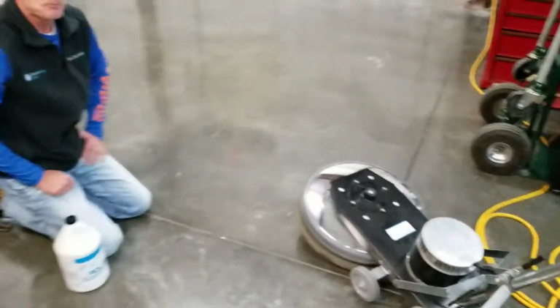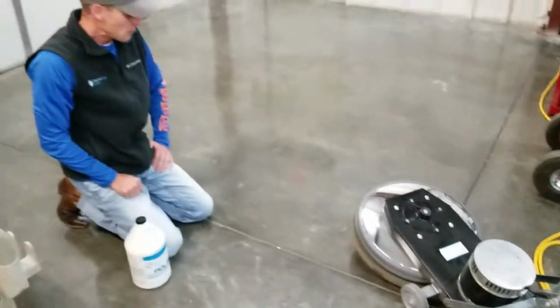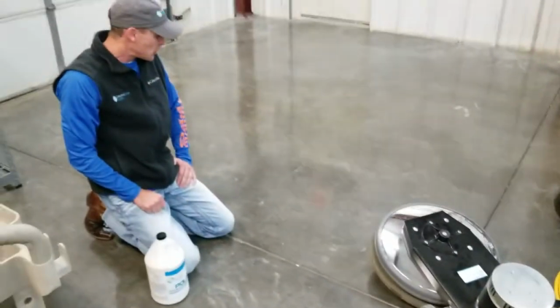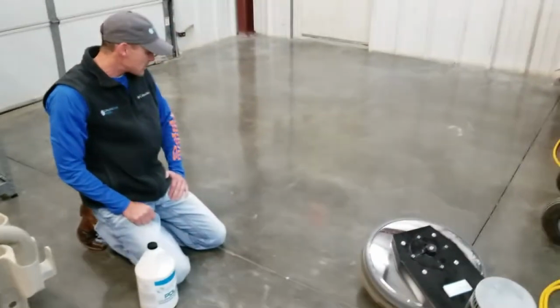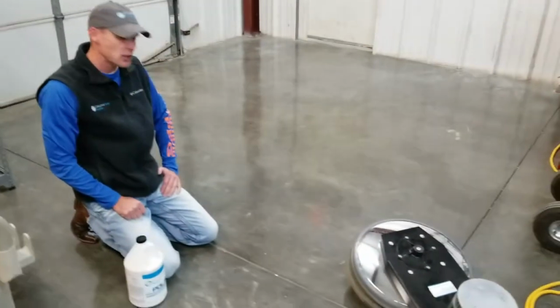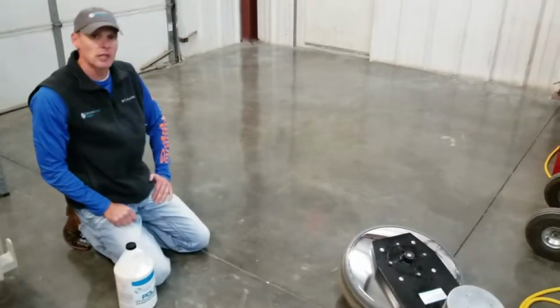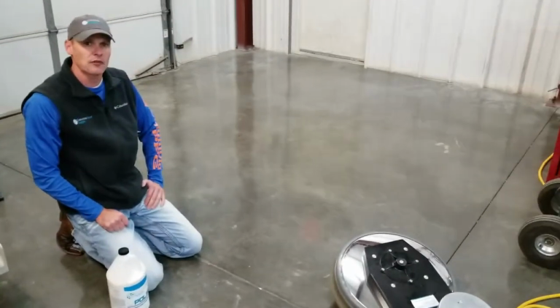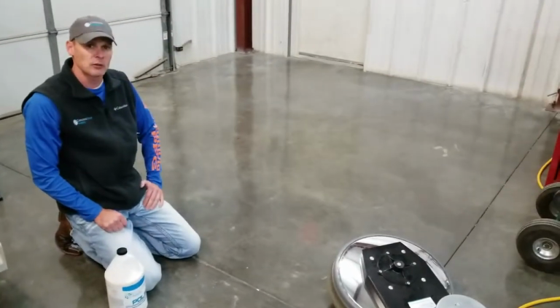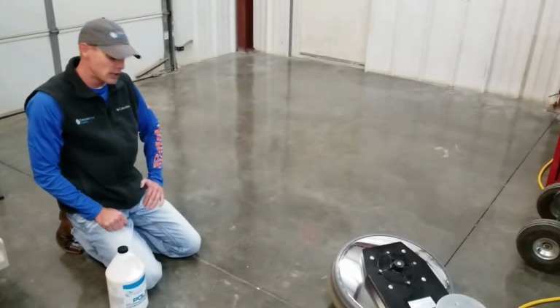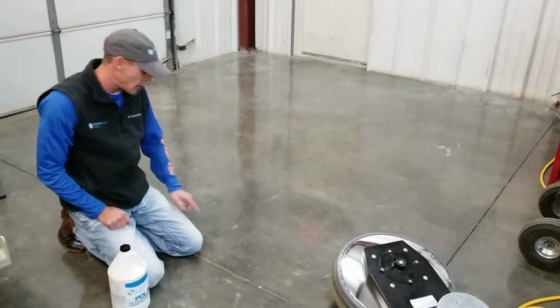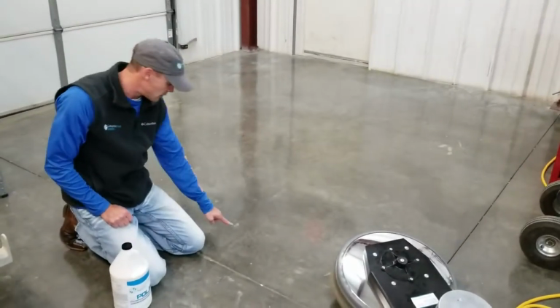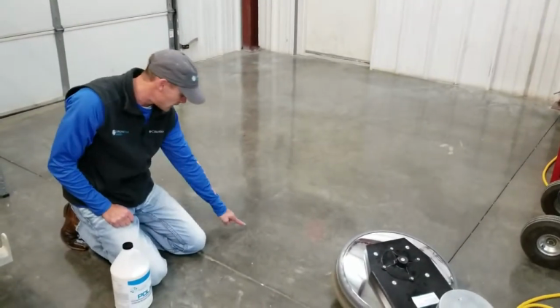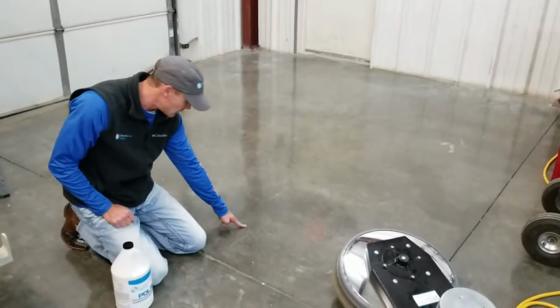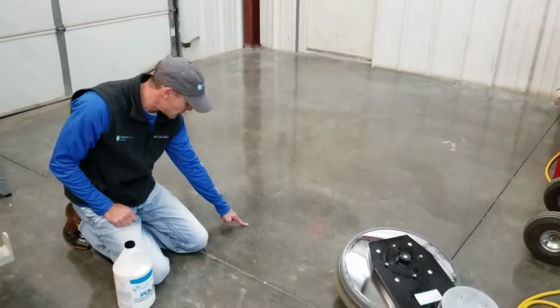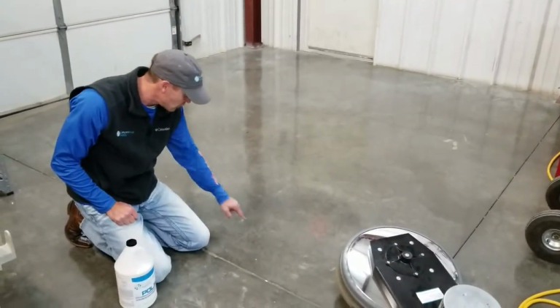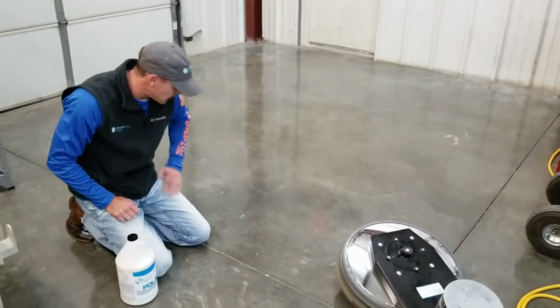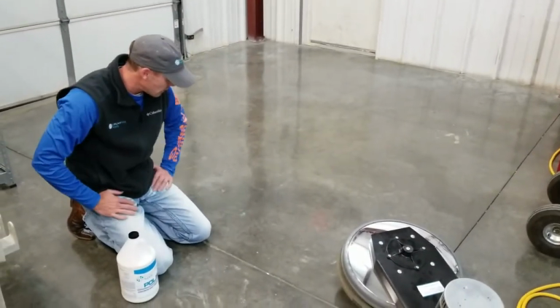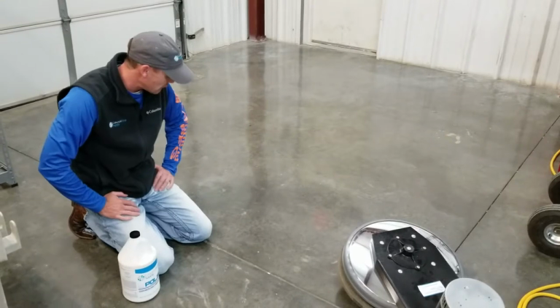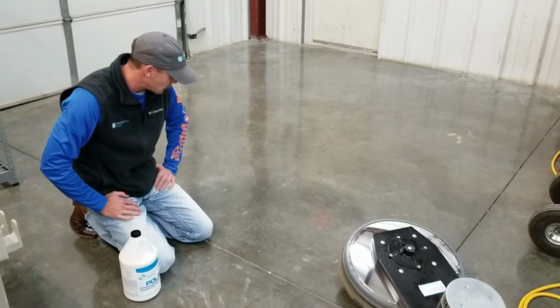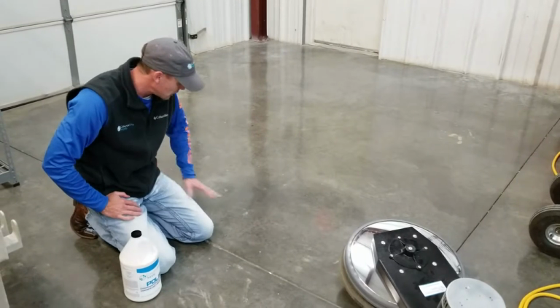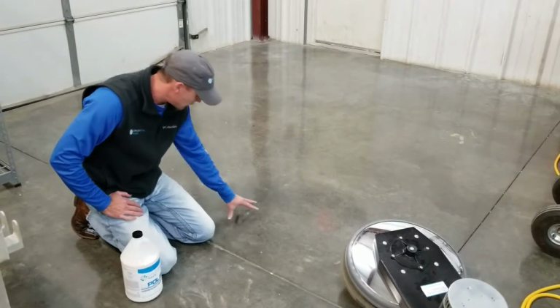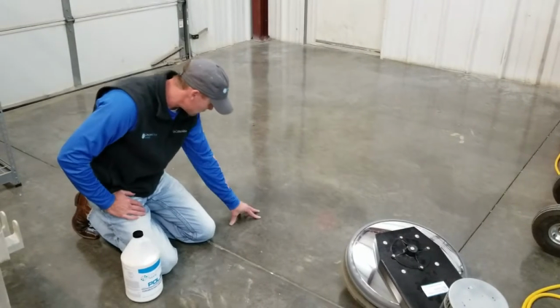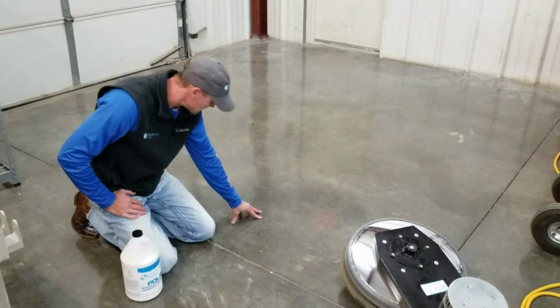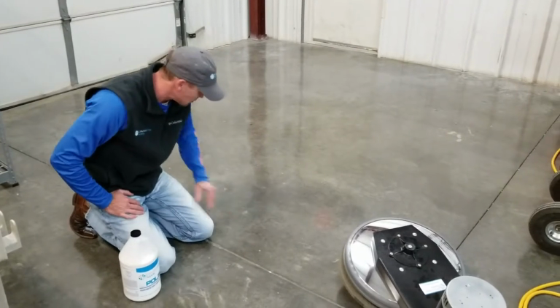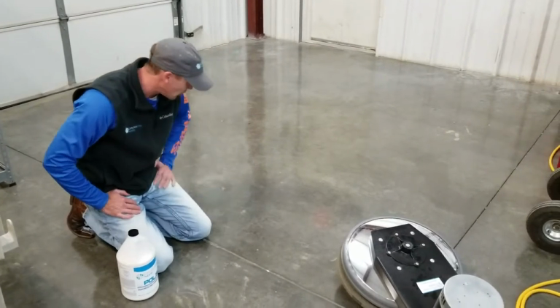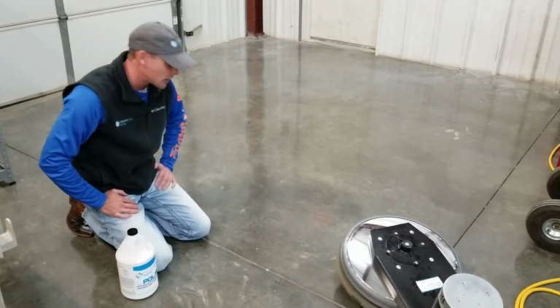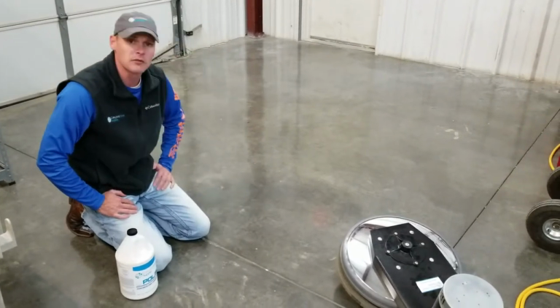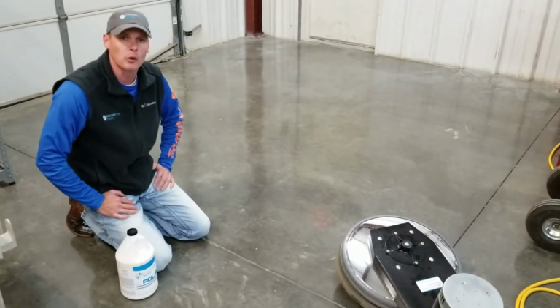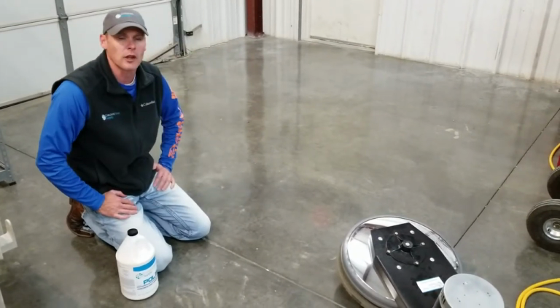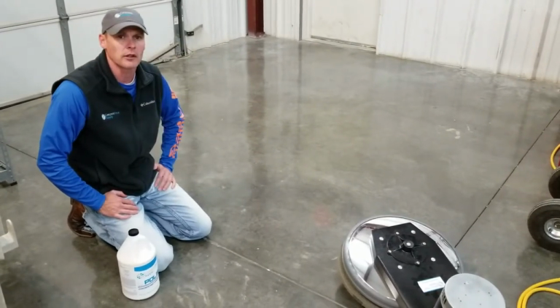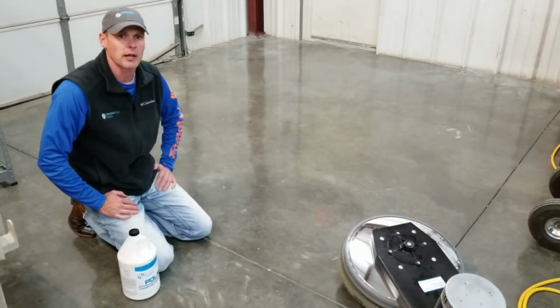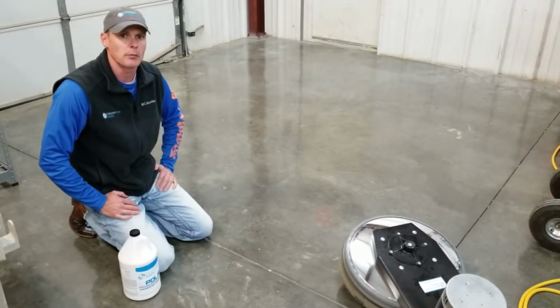That is how you tell if it's ready or not. If you can't fingerprint it and it seems pretty hard, it's more than likely ready to buff.